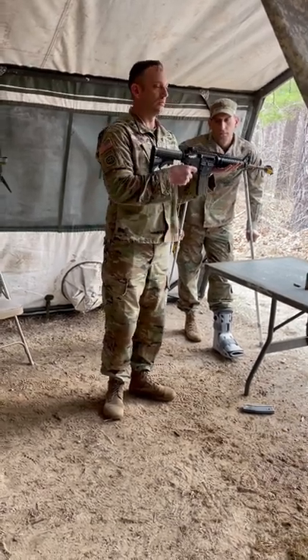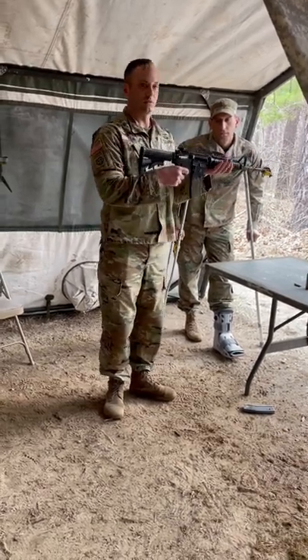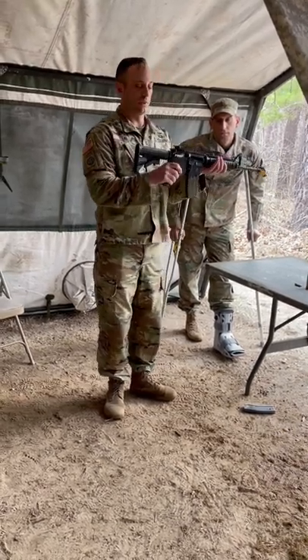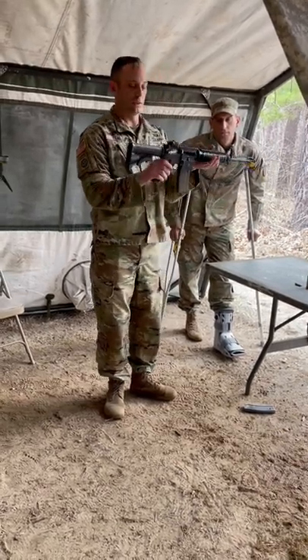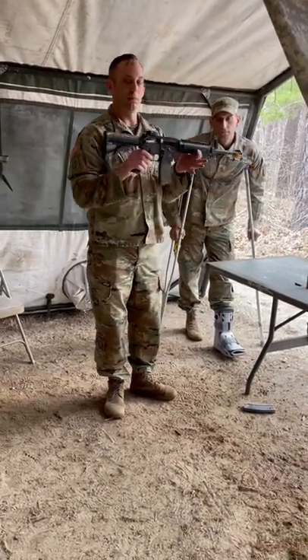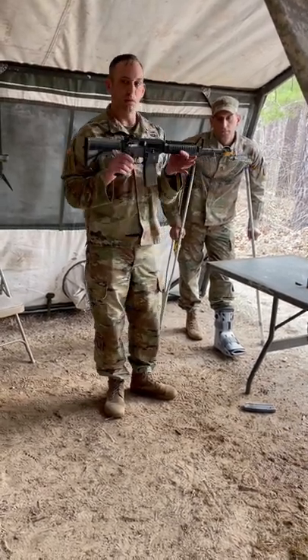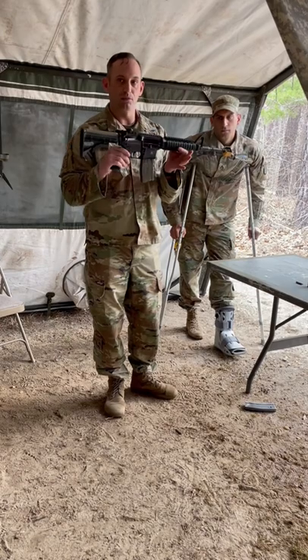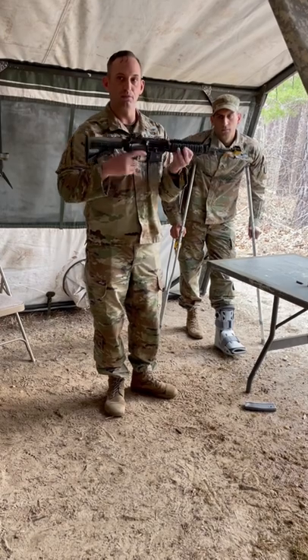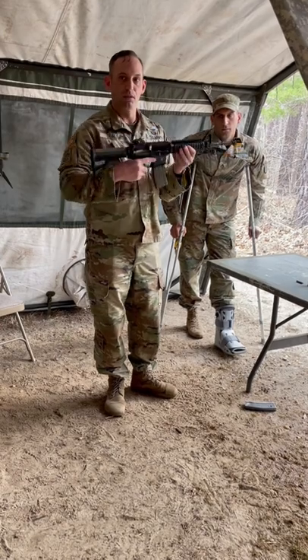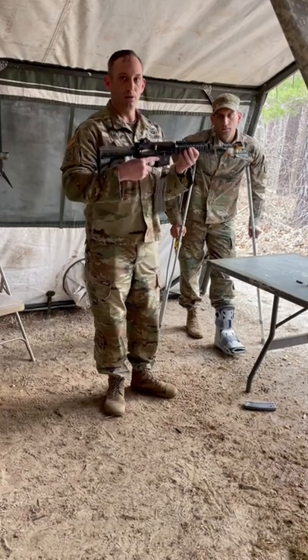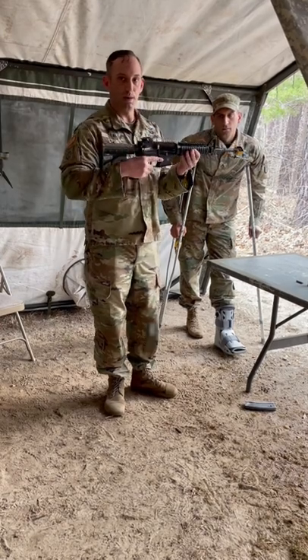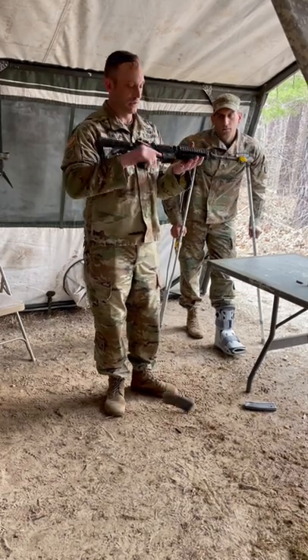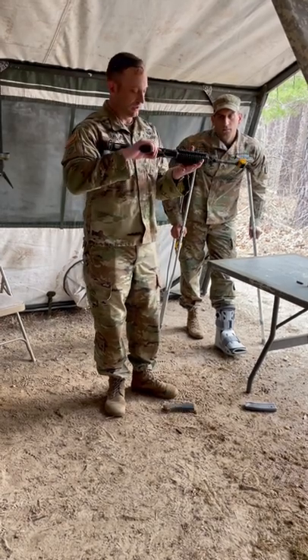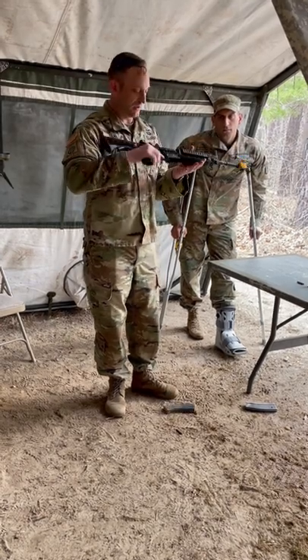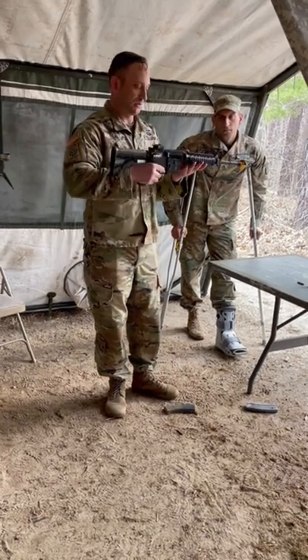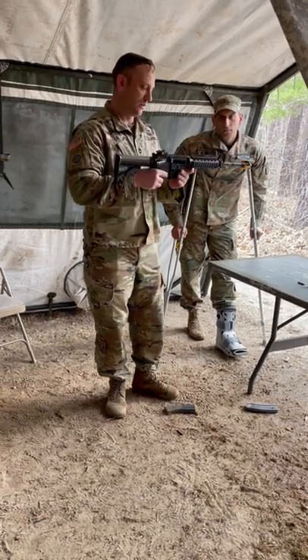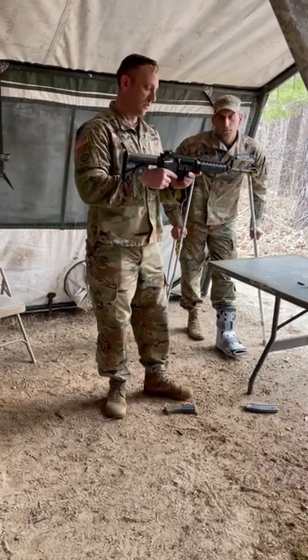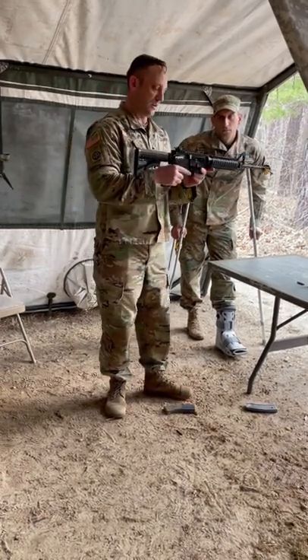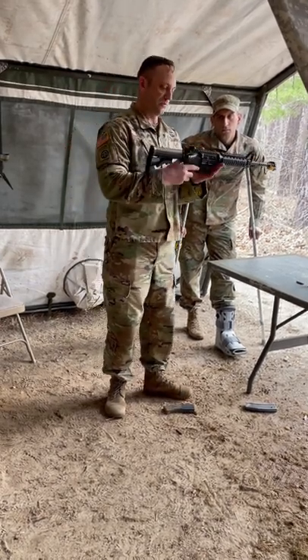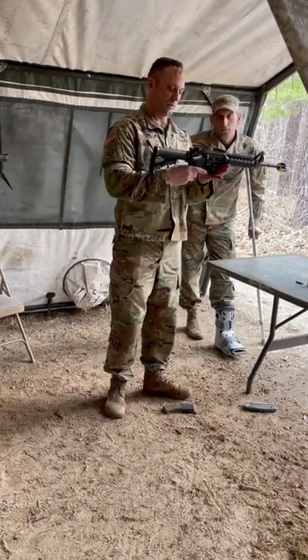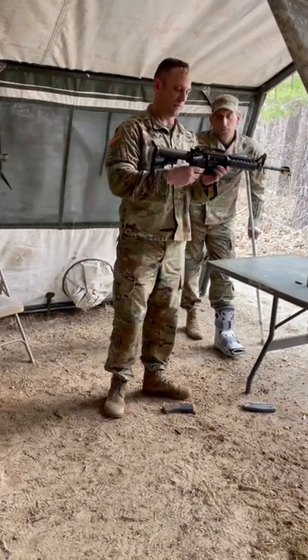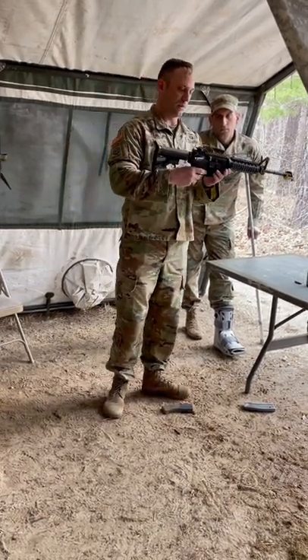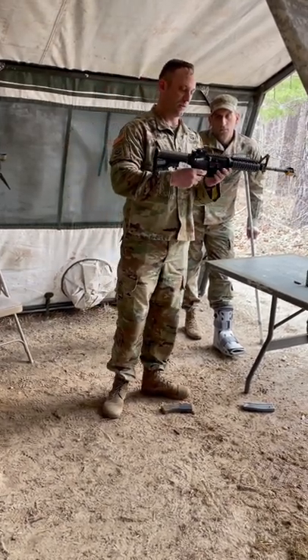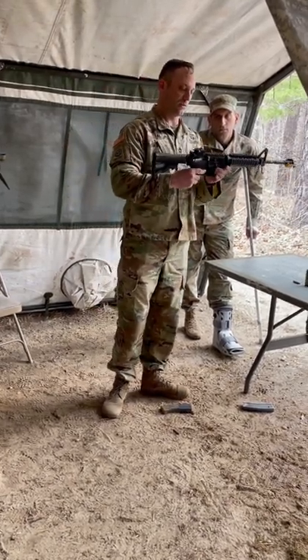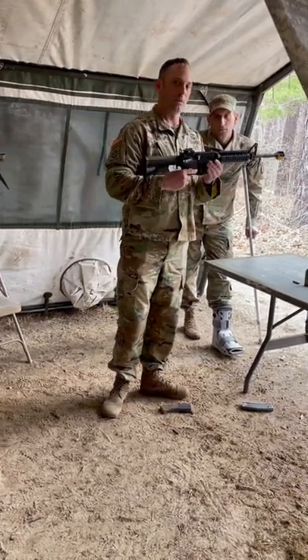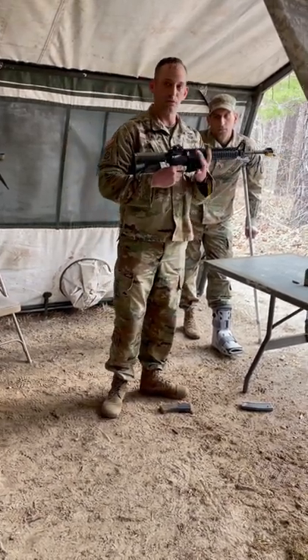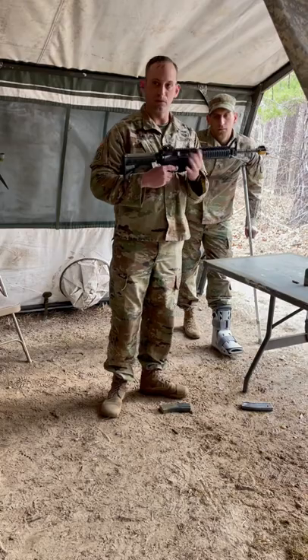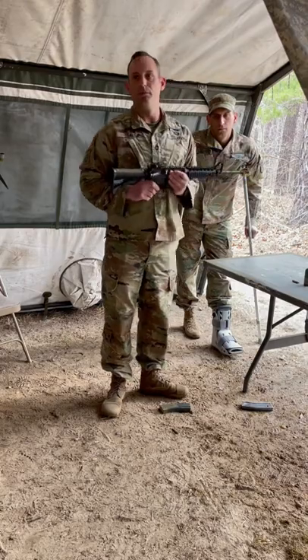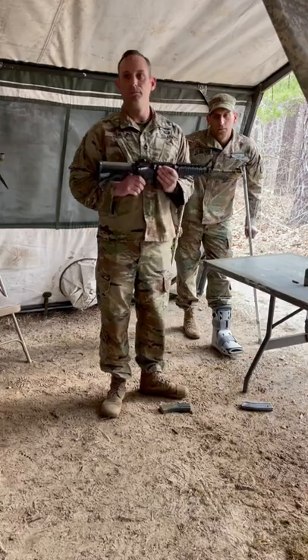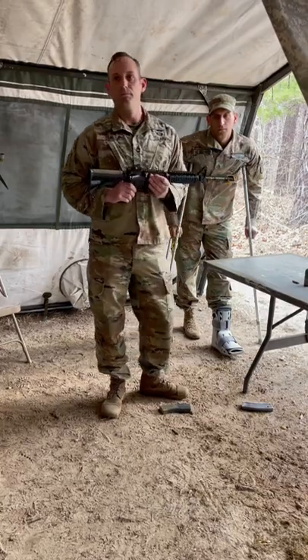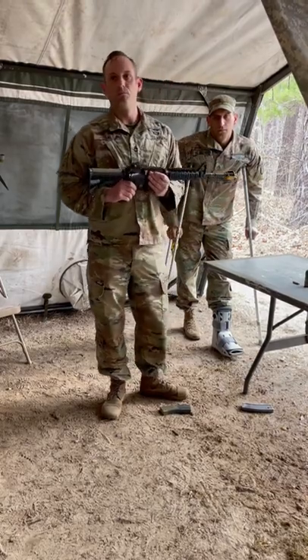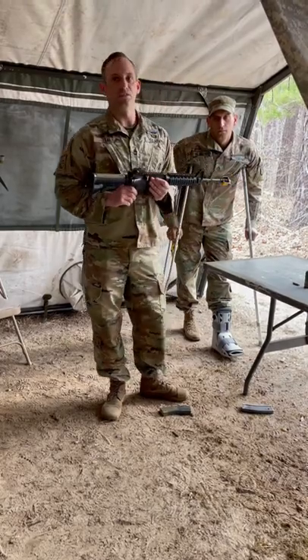Rounds complete. Attempt to place the weapon on safe. Drop the magazine. Inspect. Drive the bolt forward. Safe to semi. Squeeze the trigger. That's it.